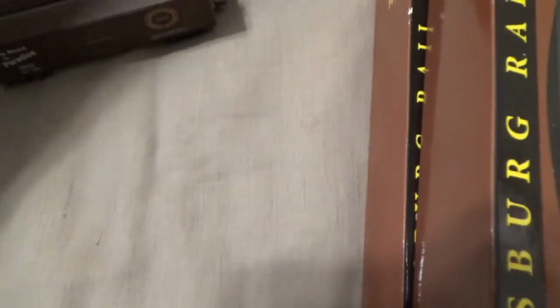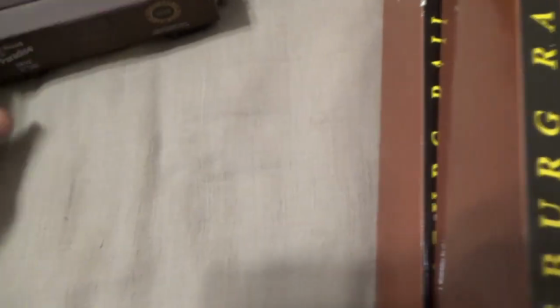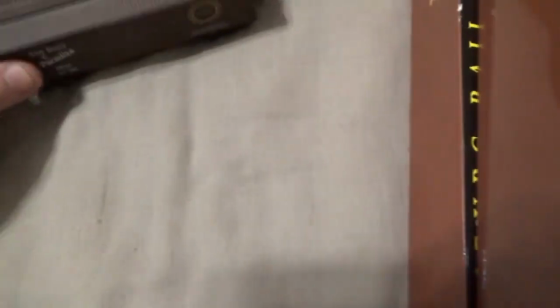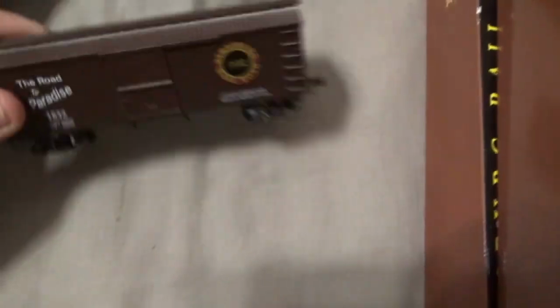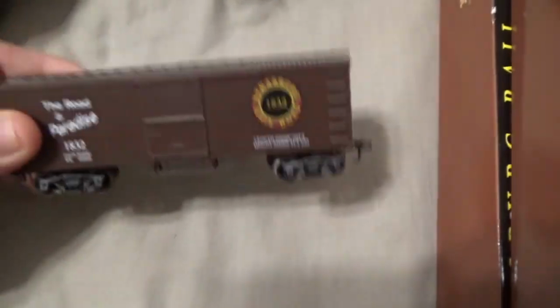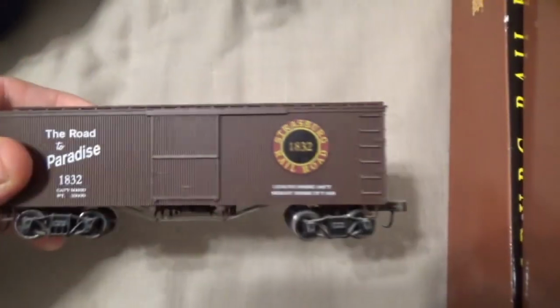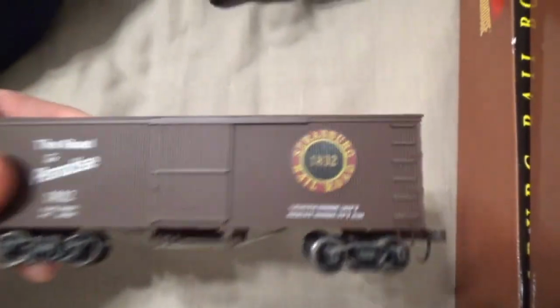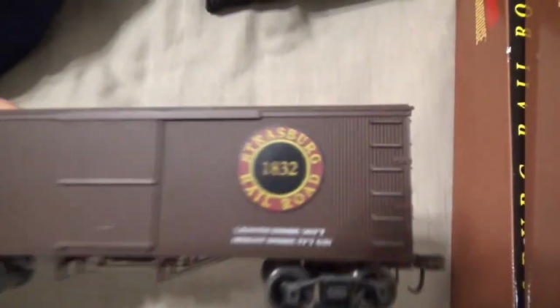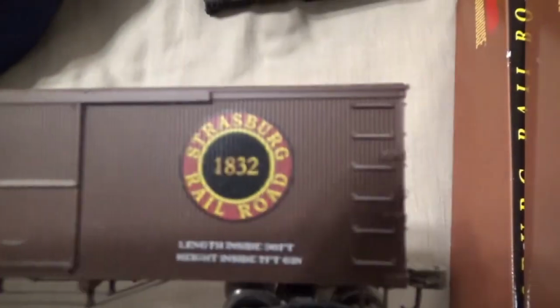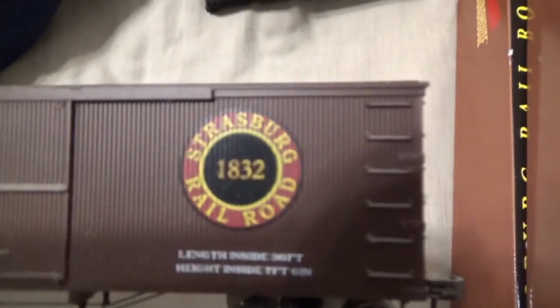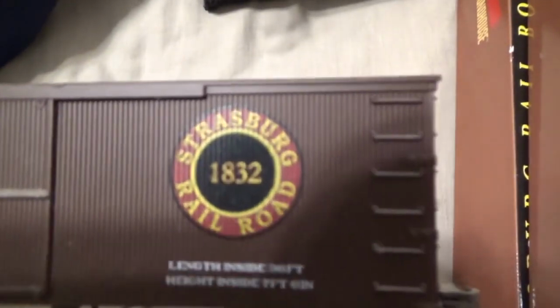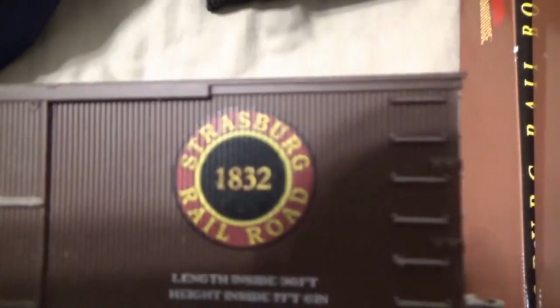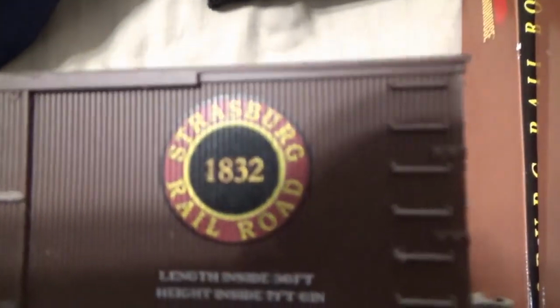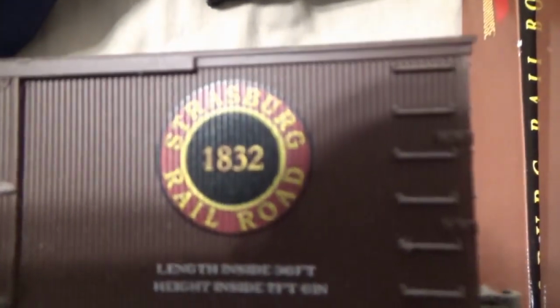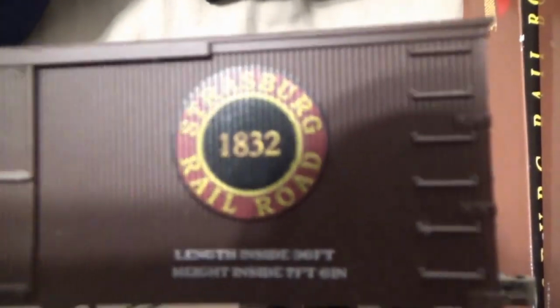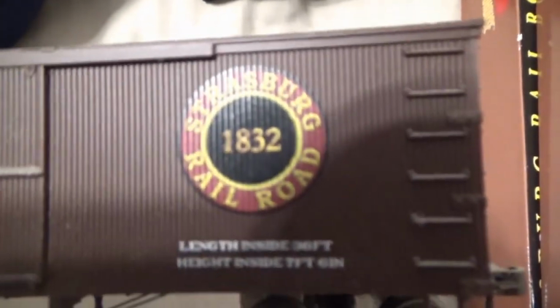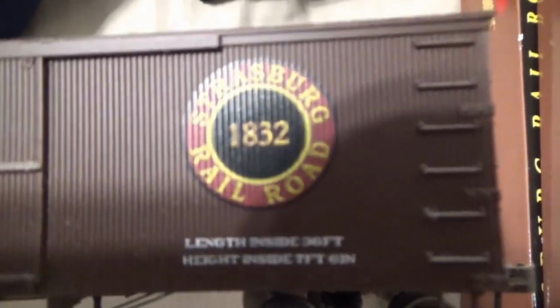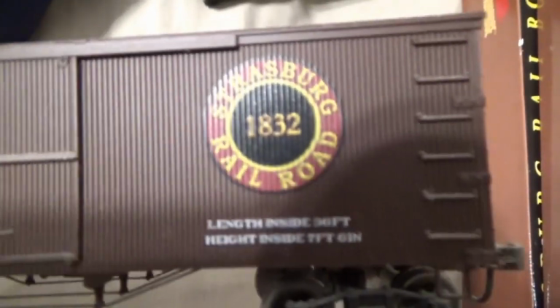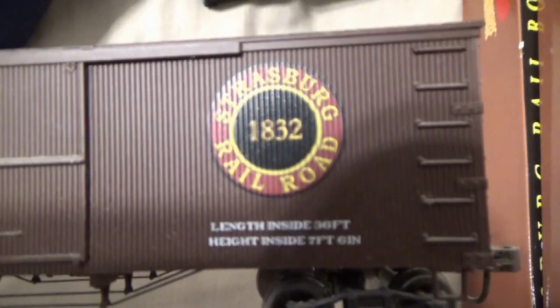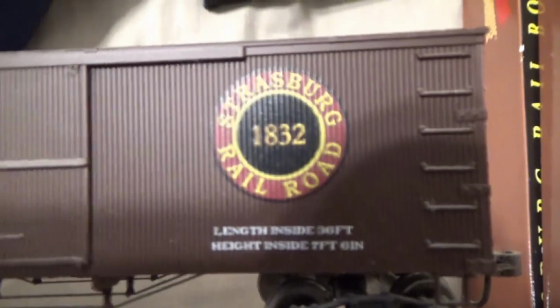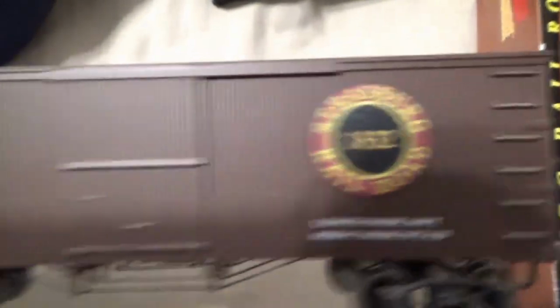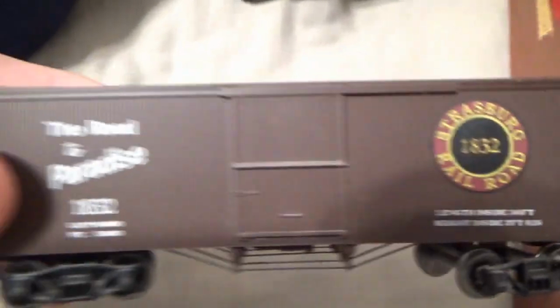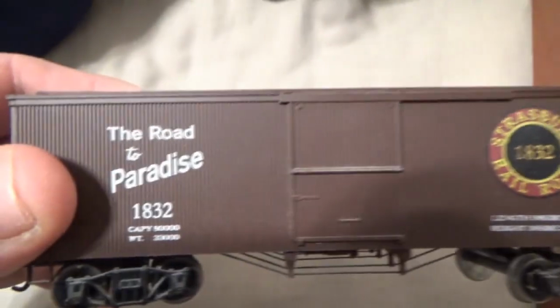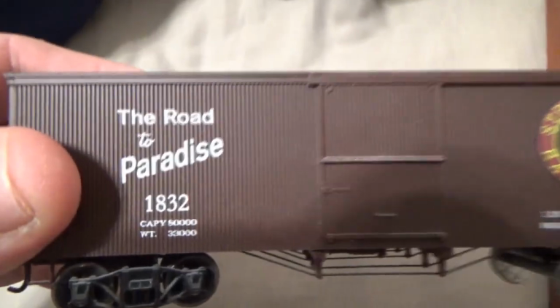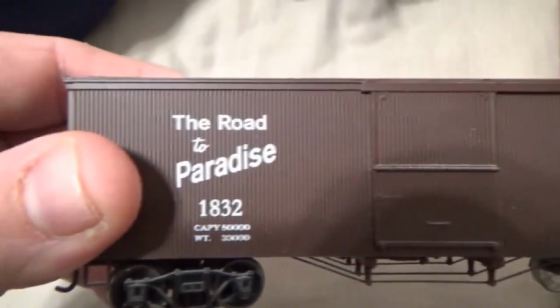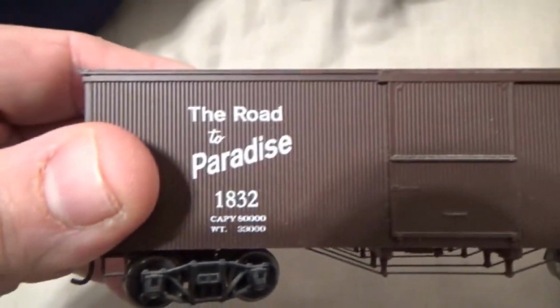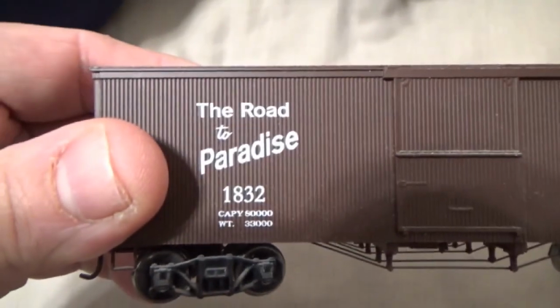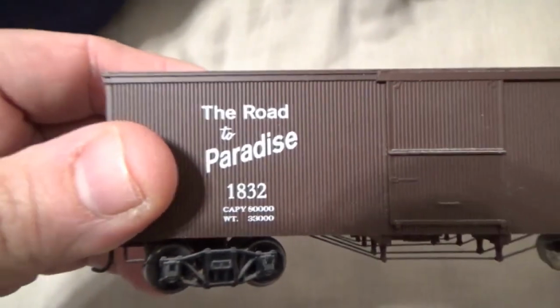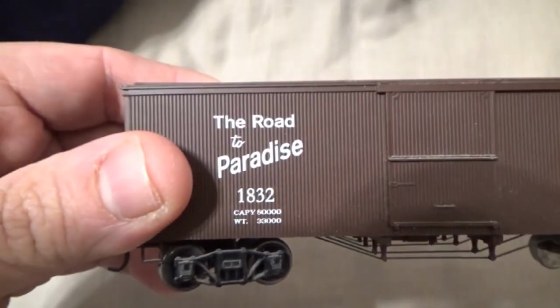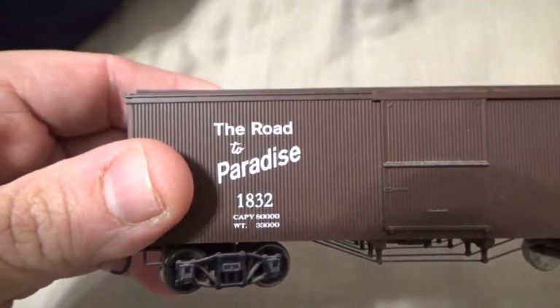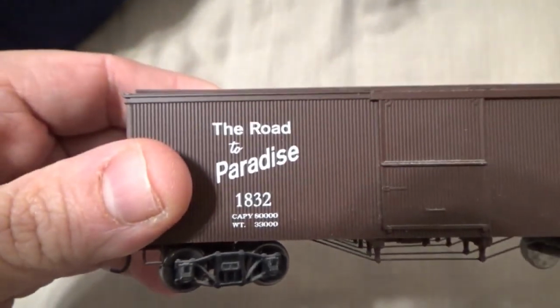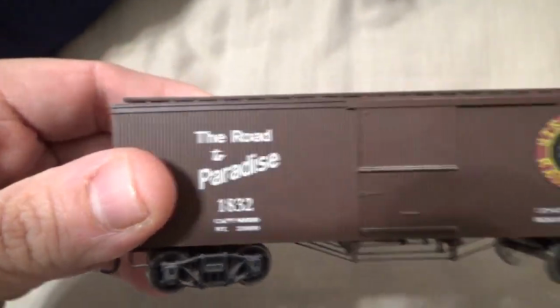This is my second car with the newer Strasburg Railroad logo, and it says 'The Road to Paradise.'